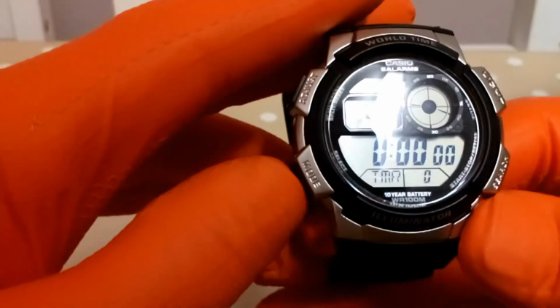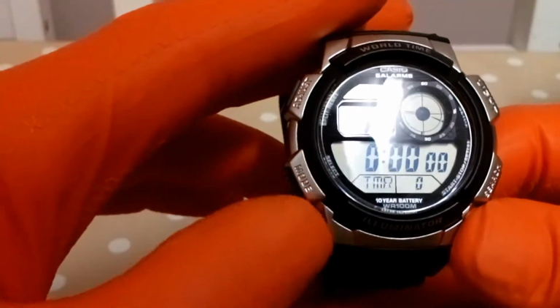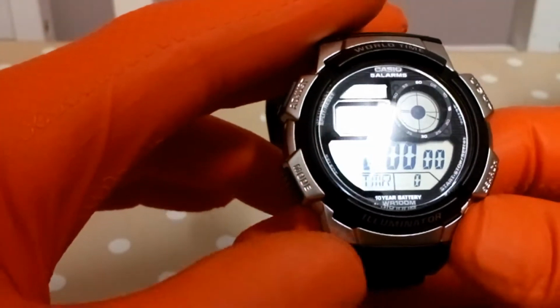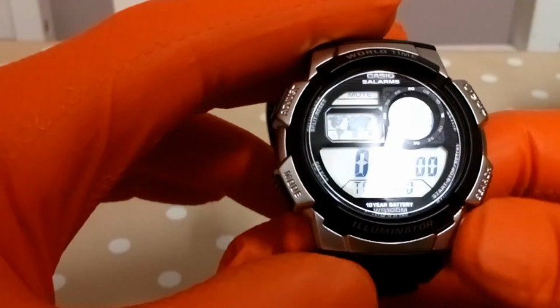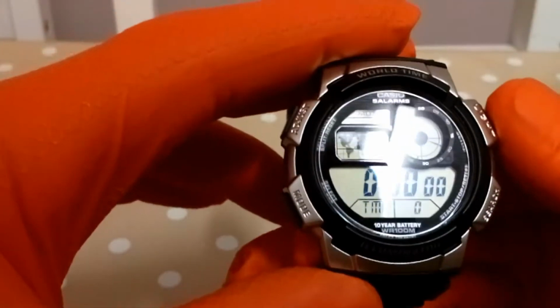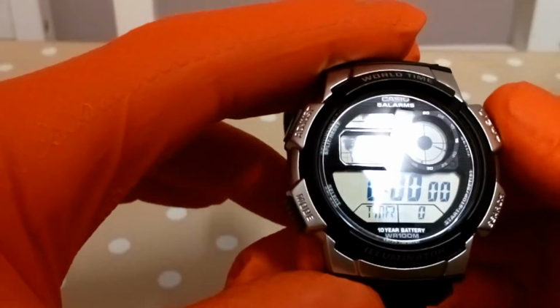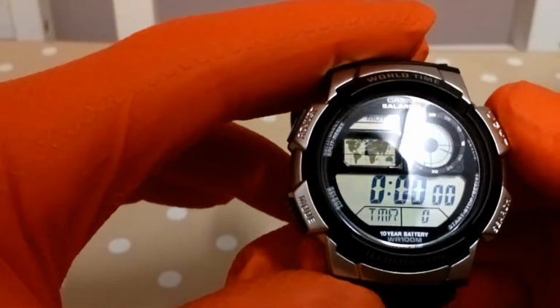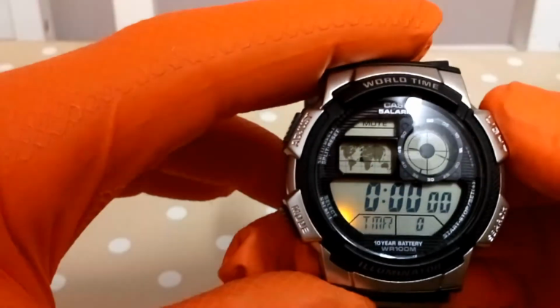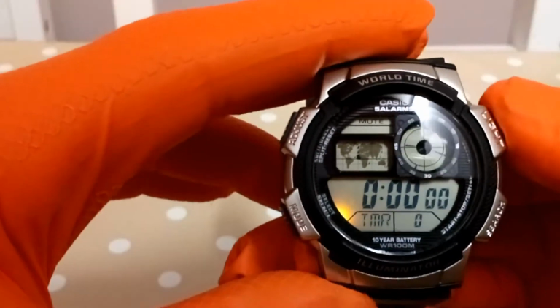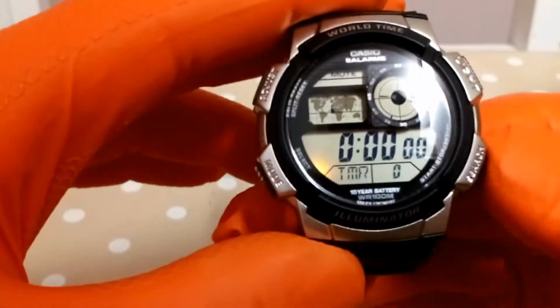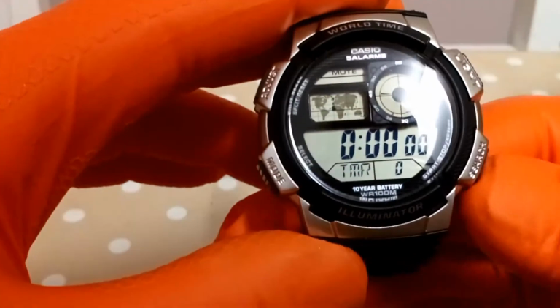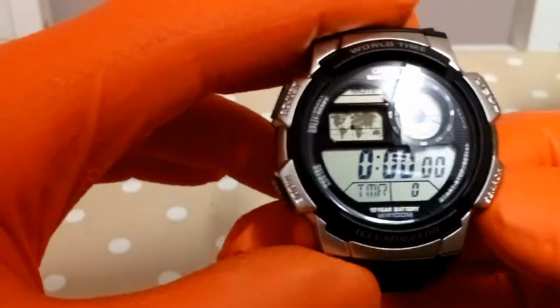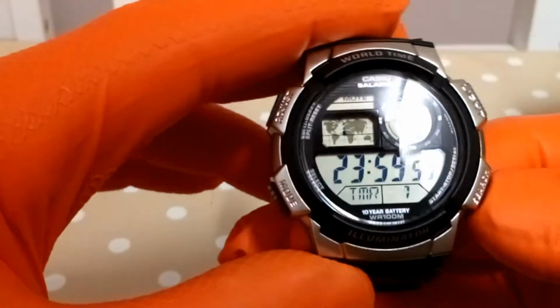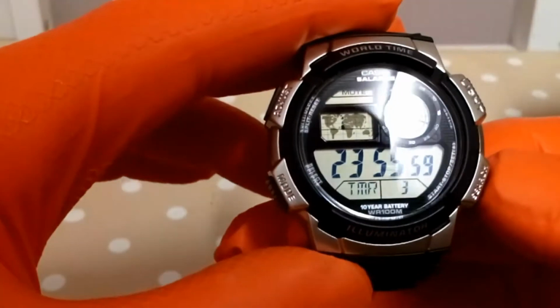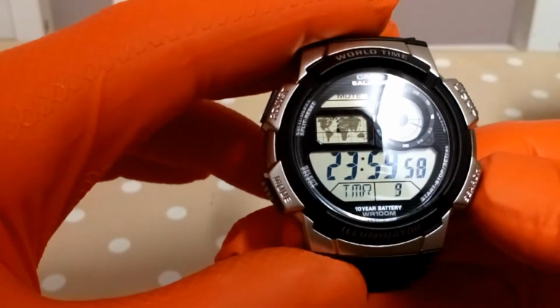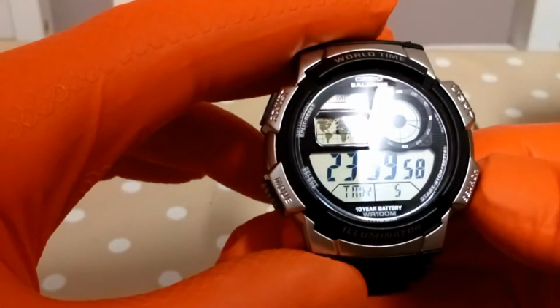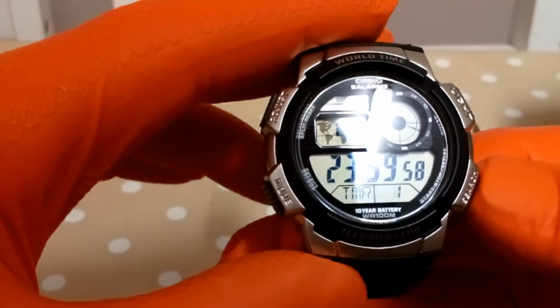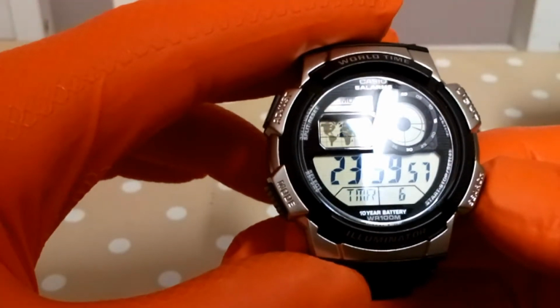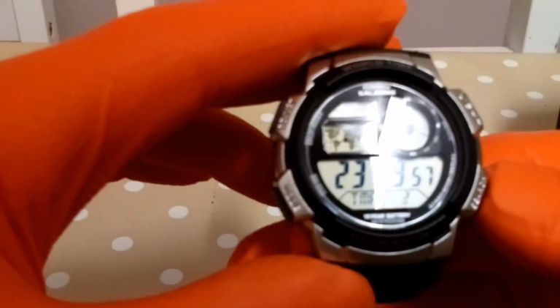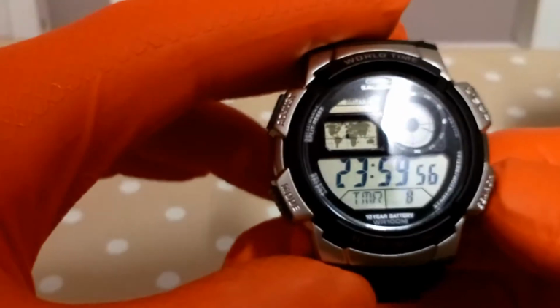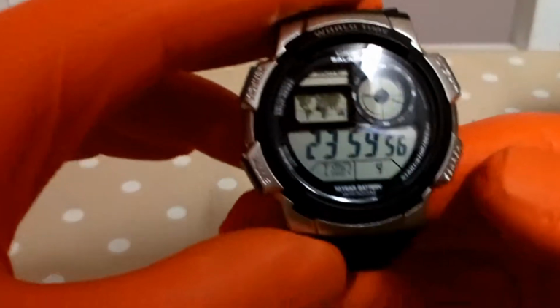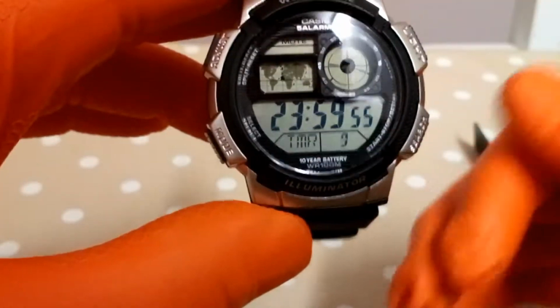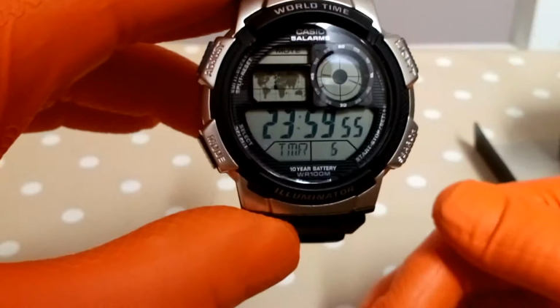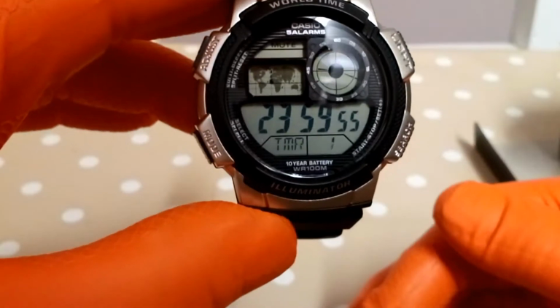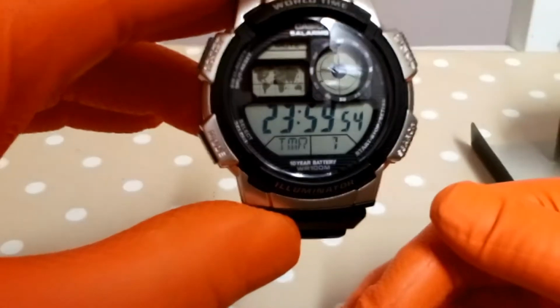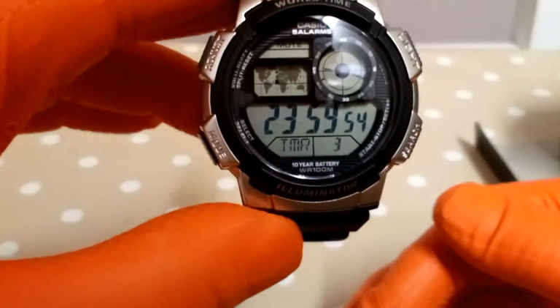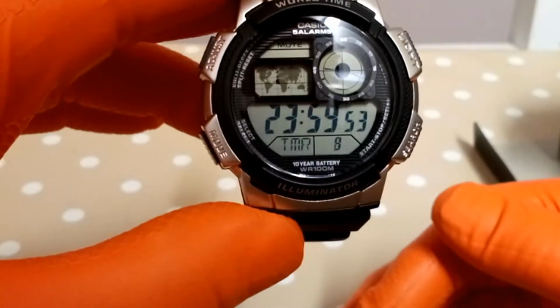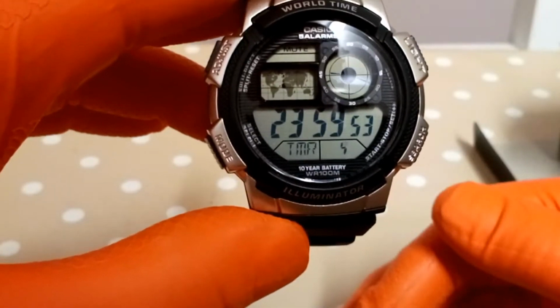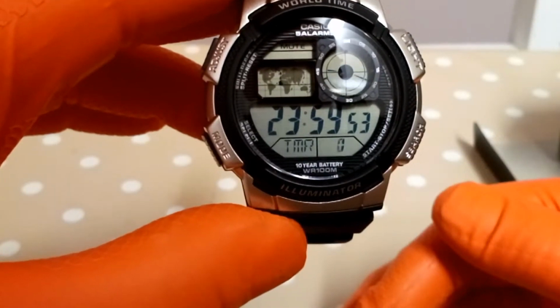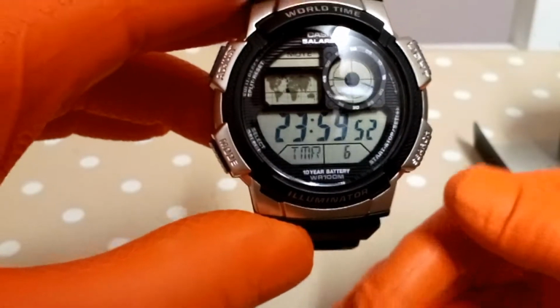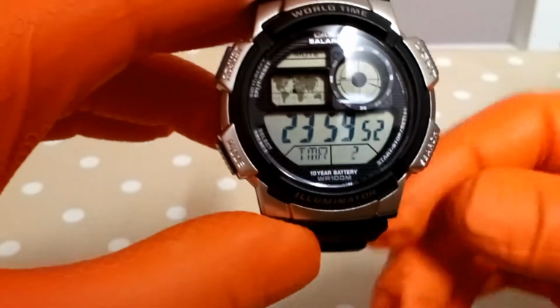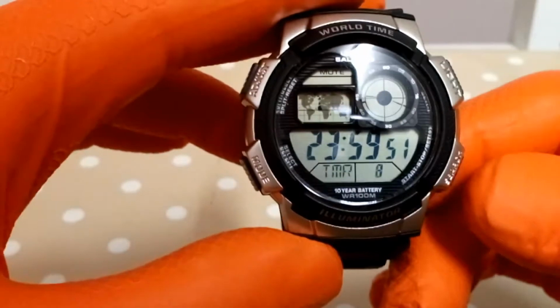The next mode is a countdown timer, counting down from 24 hours.